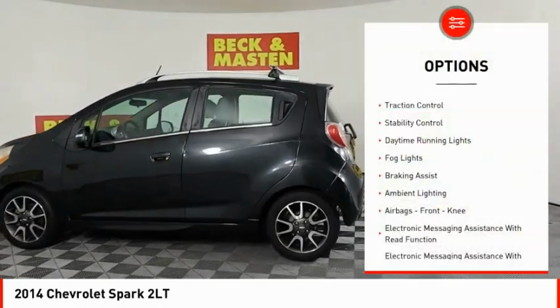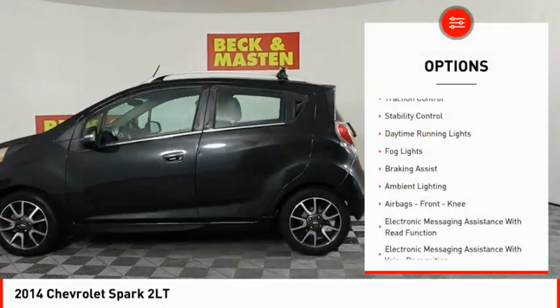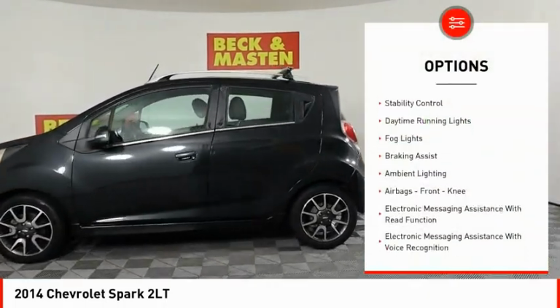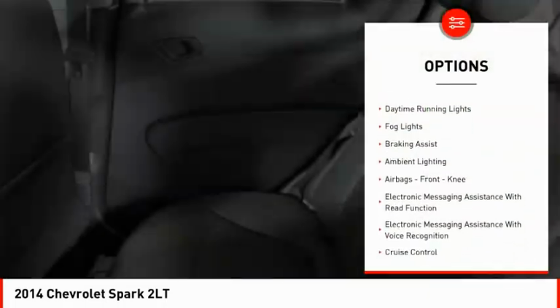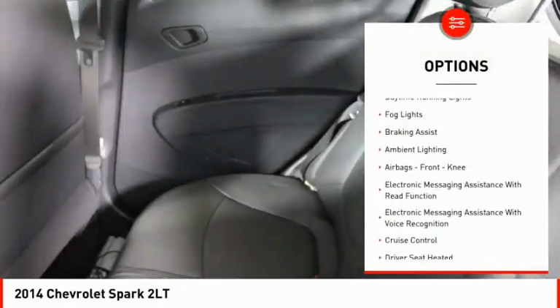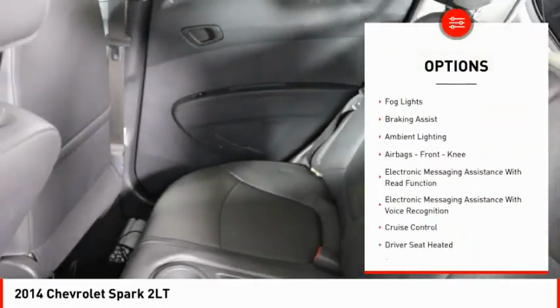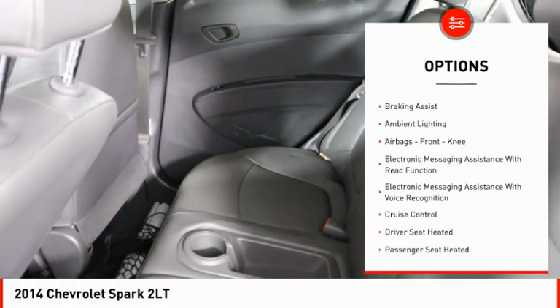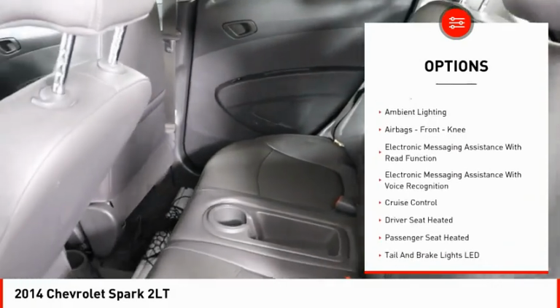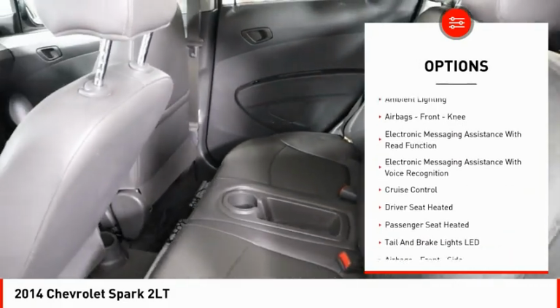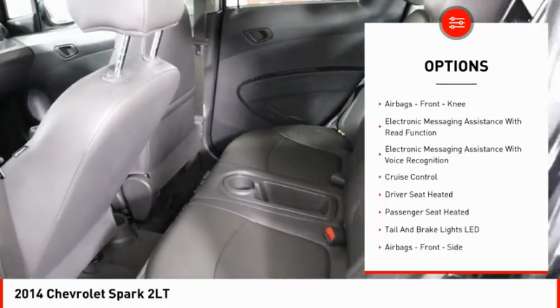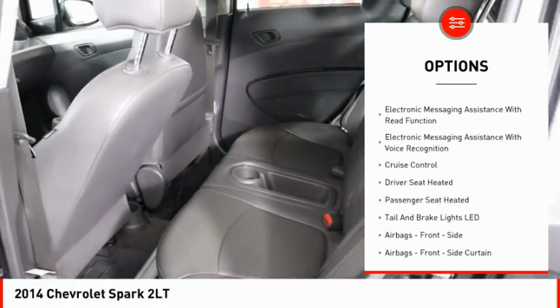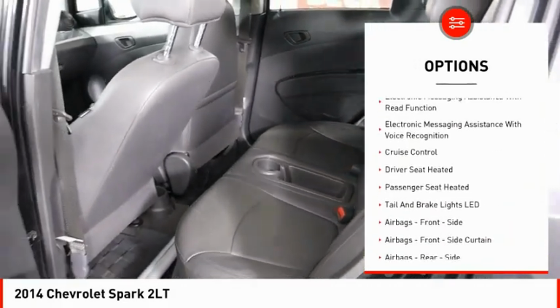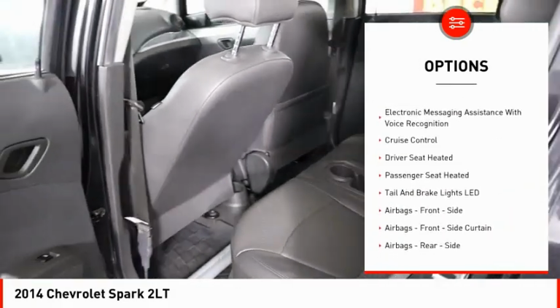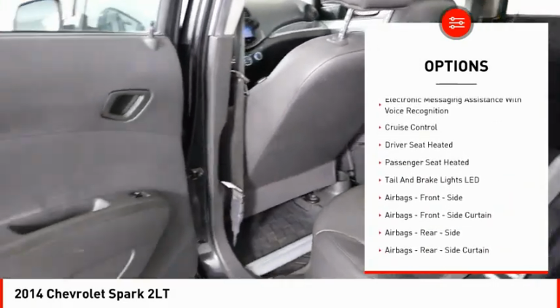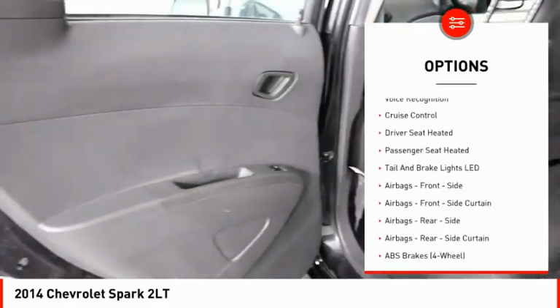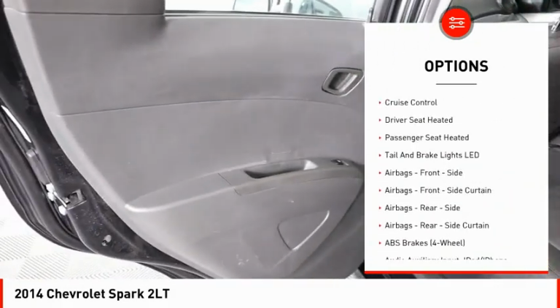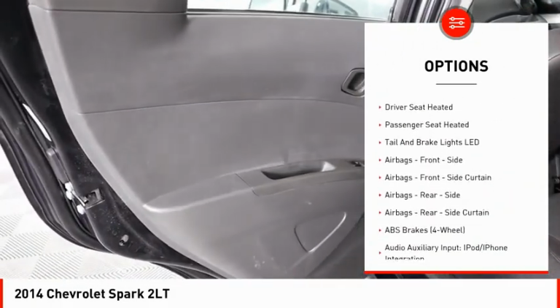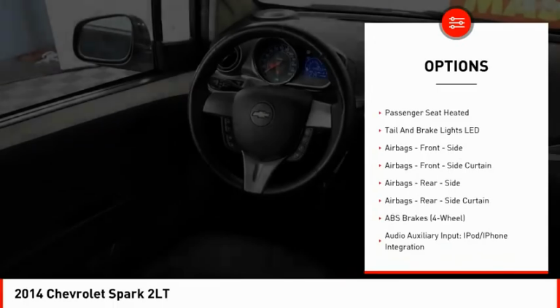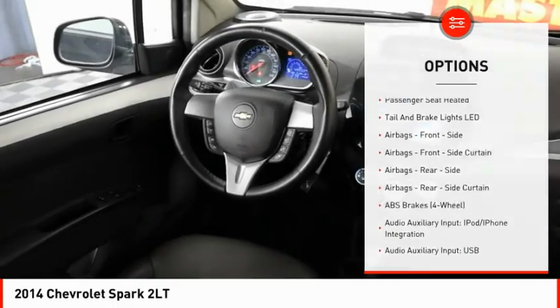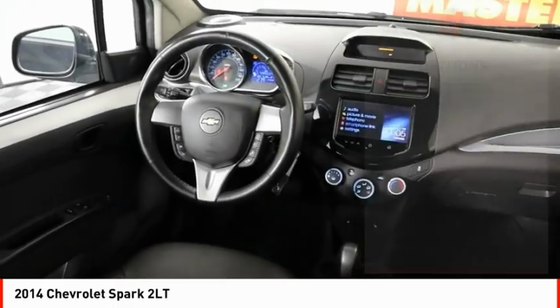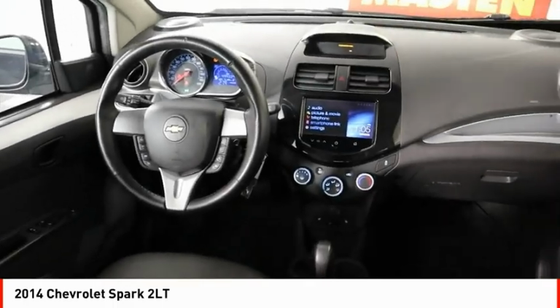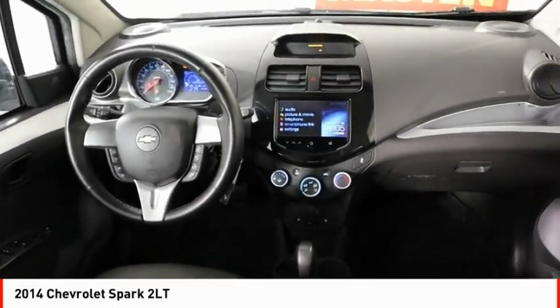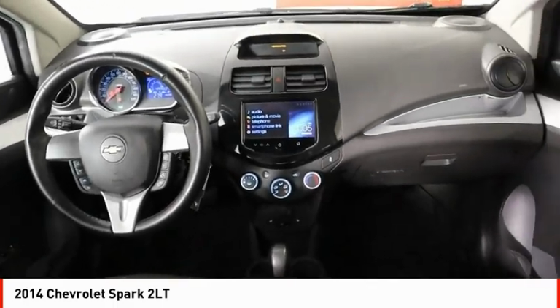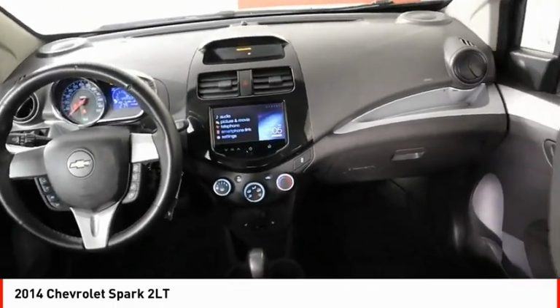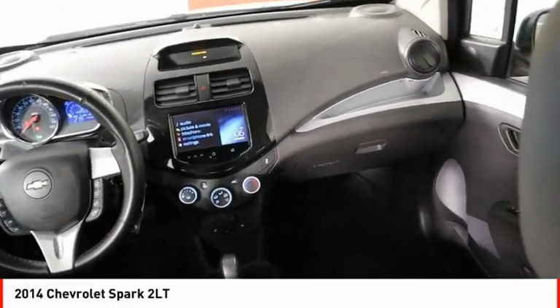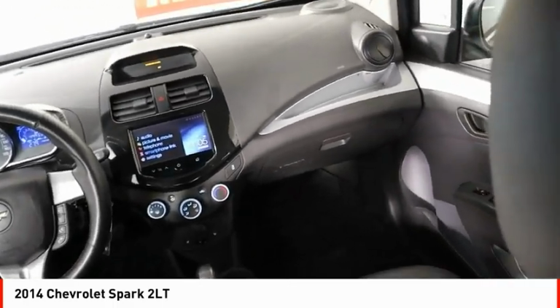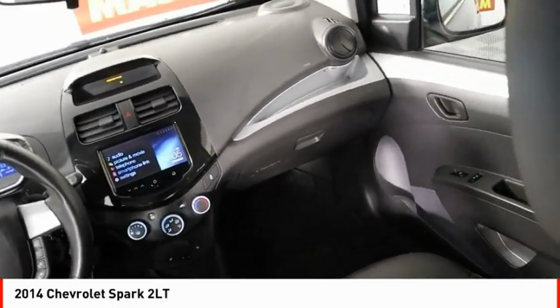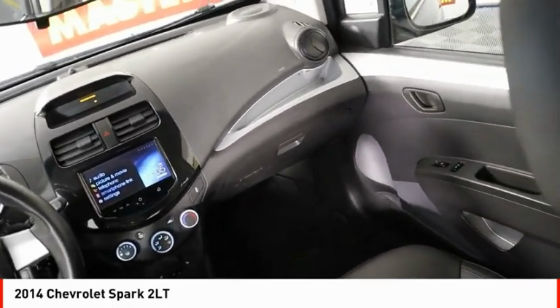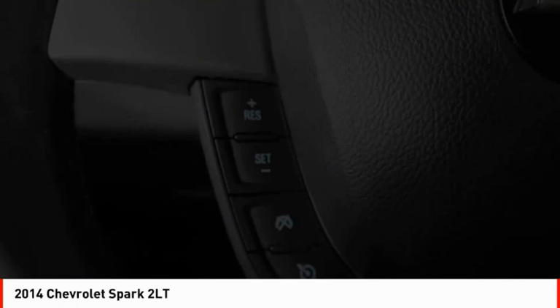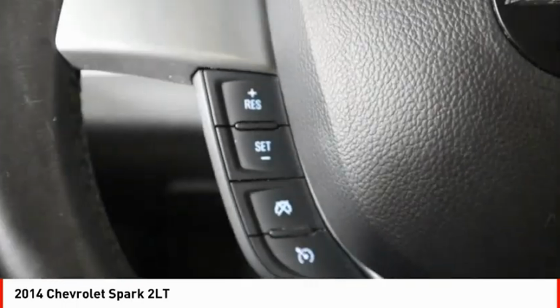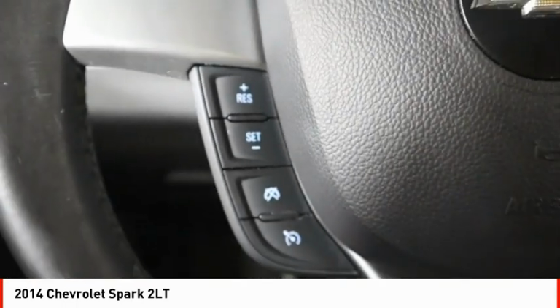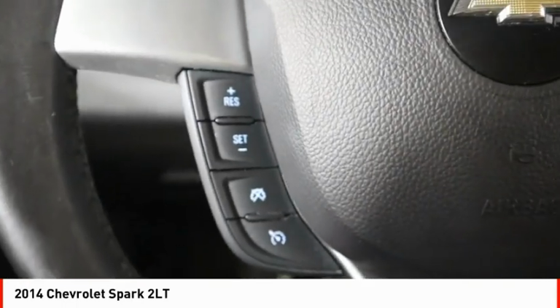Traction control, stability control, daytime running lights, fog lights, braking assist, ambient lighting, airbags, front knee airbag, electronic messaging assistance with read function and voice recognition, and cruise control.